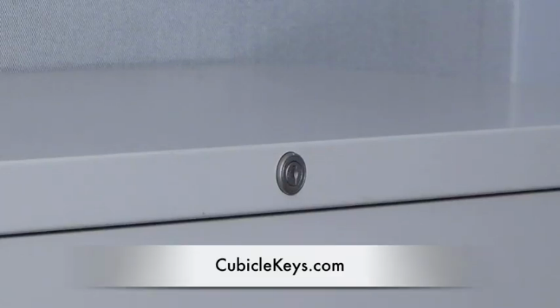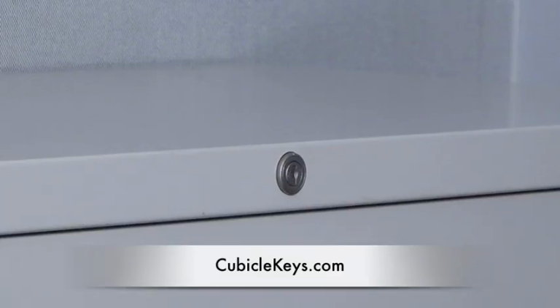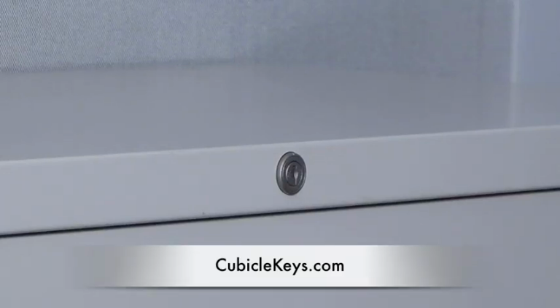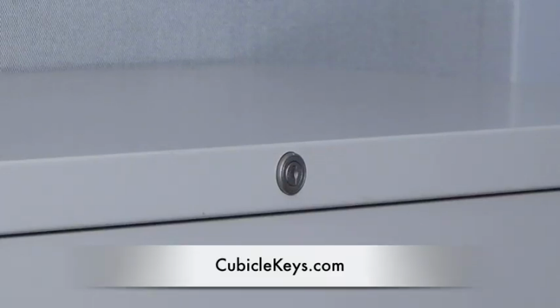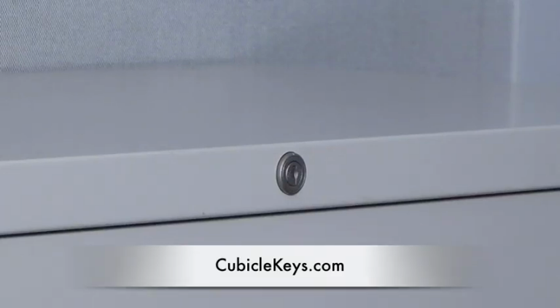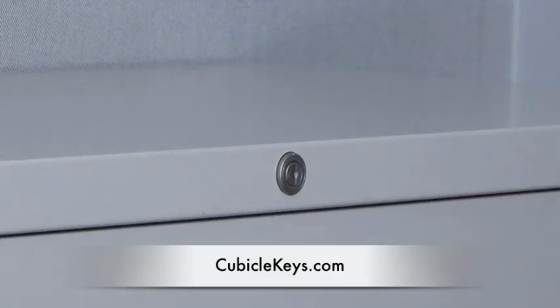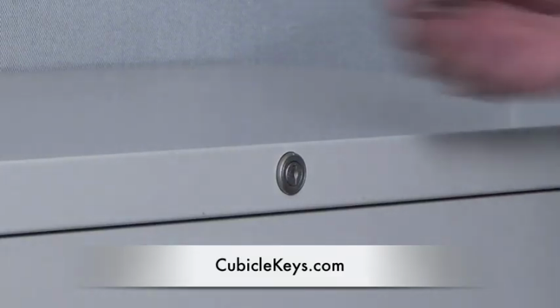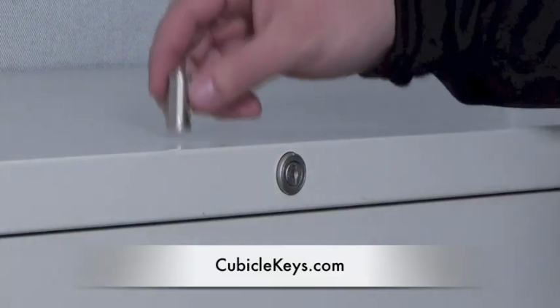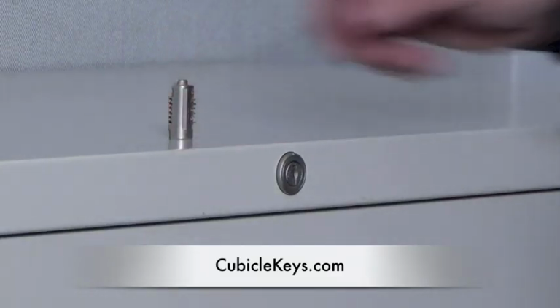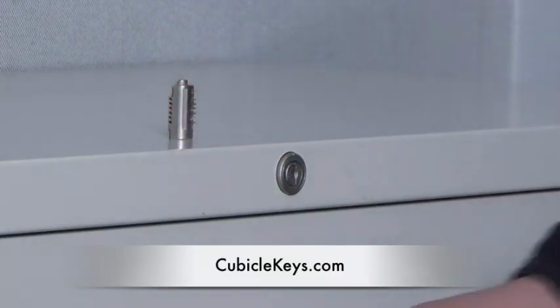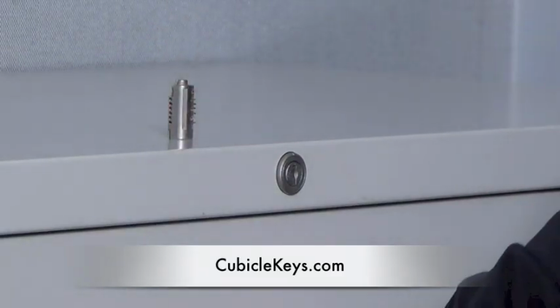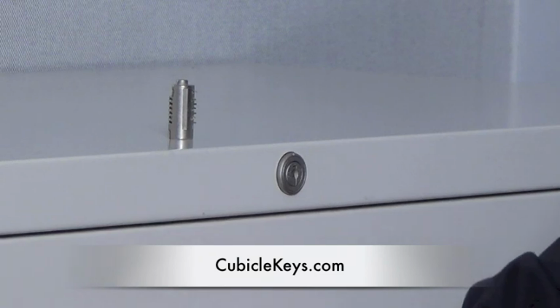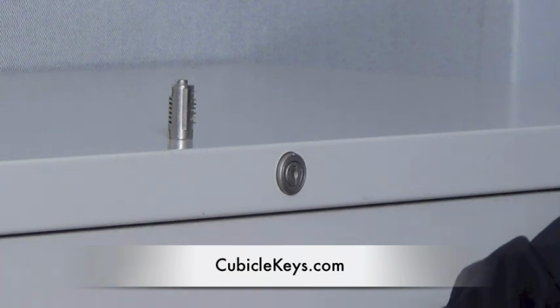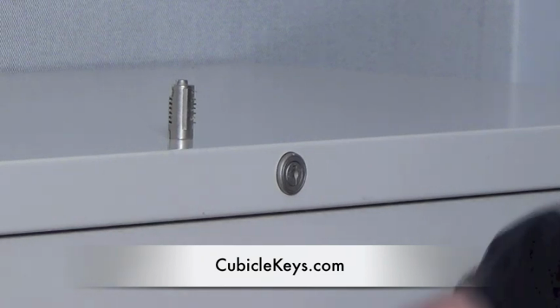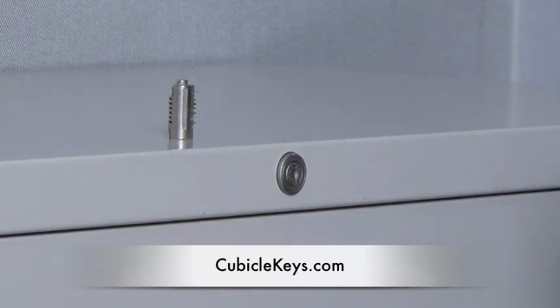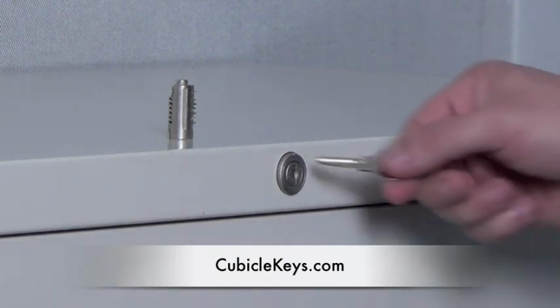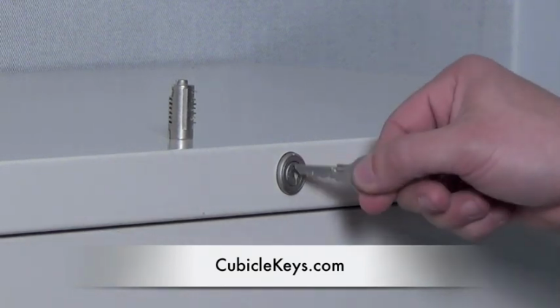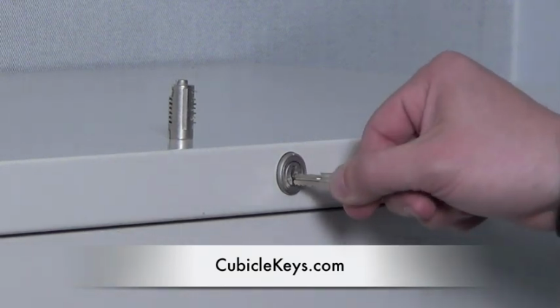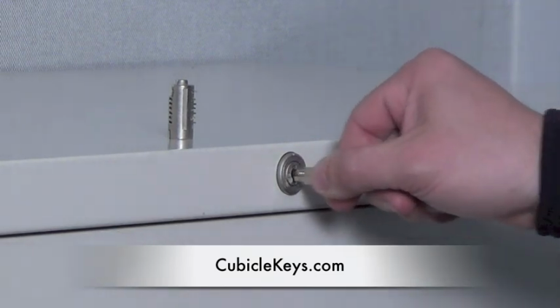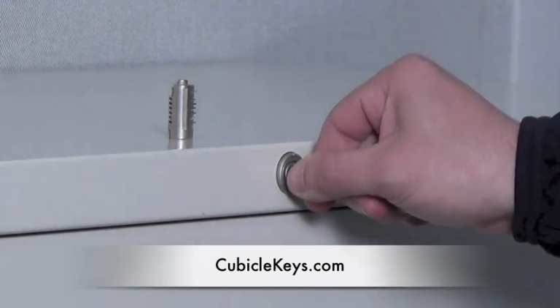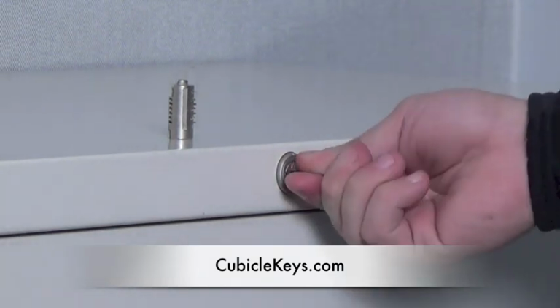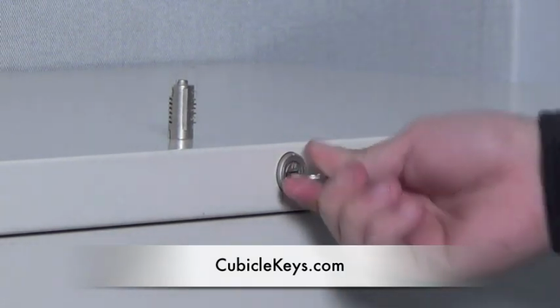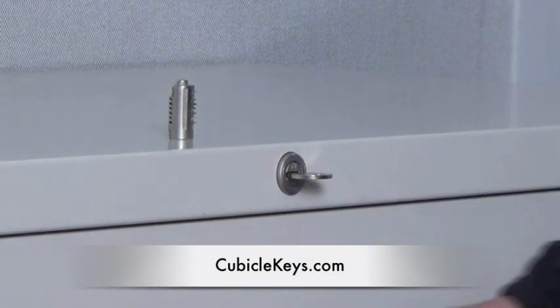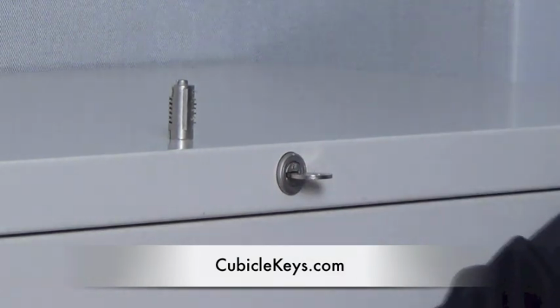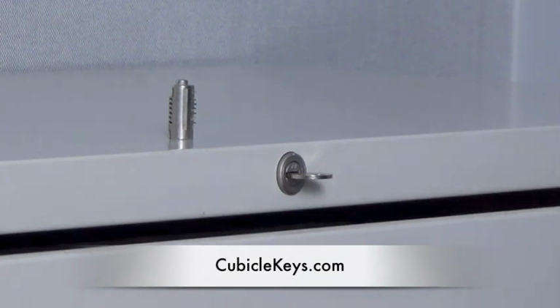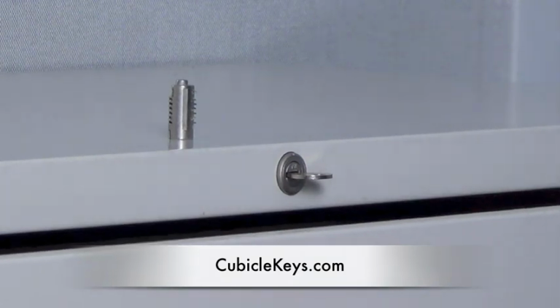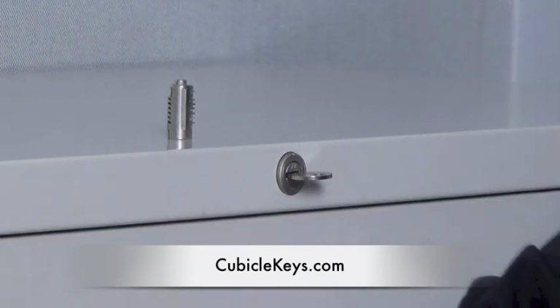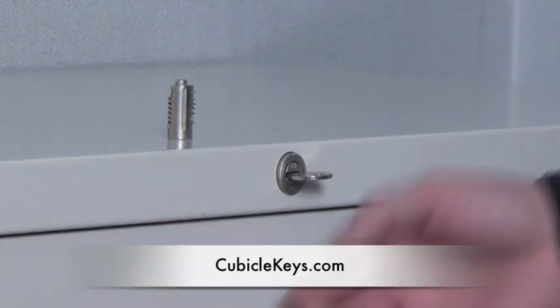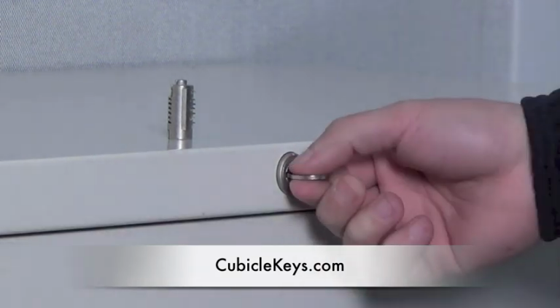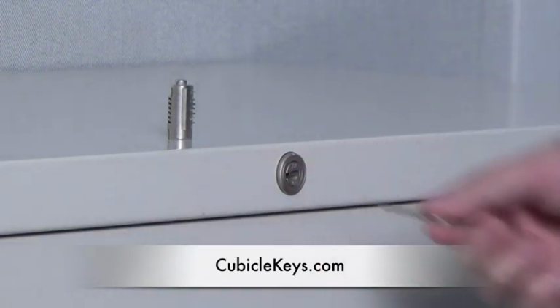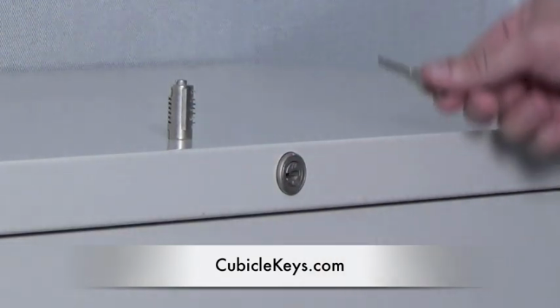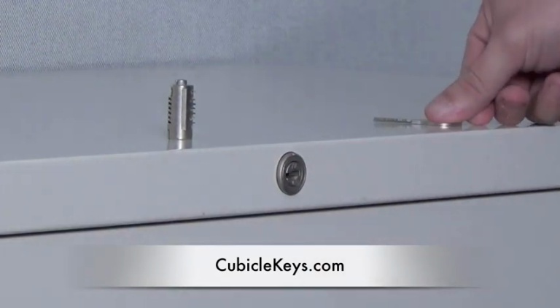This is a quick clip to show you how to replace a Steelcase FR or XF core. First, make sure that the cabinet is in the unlocked position. Once the cabinet is in the unlocked position,